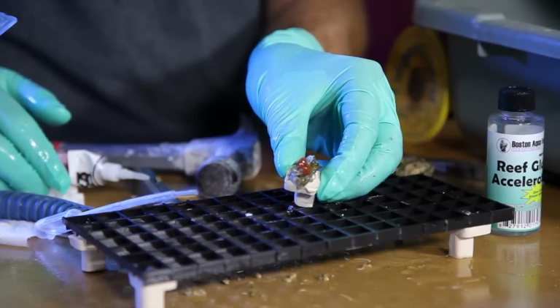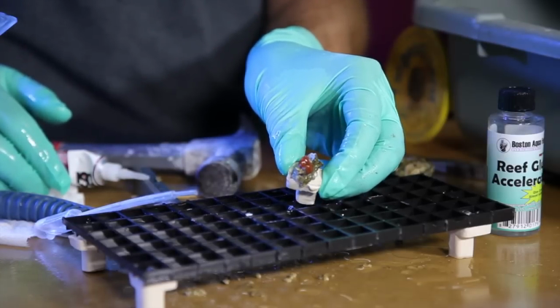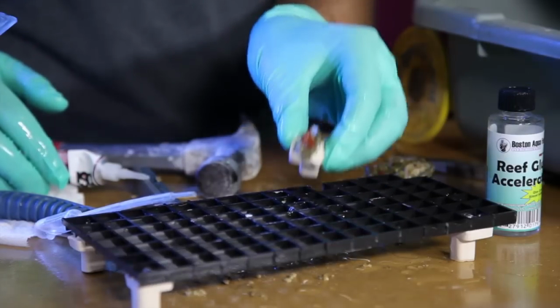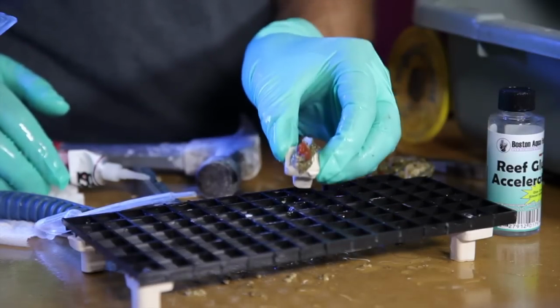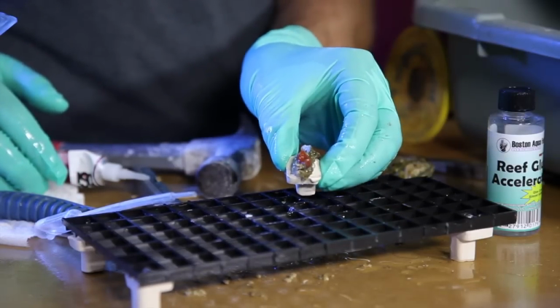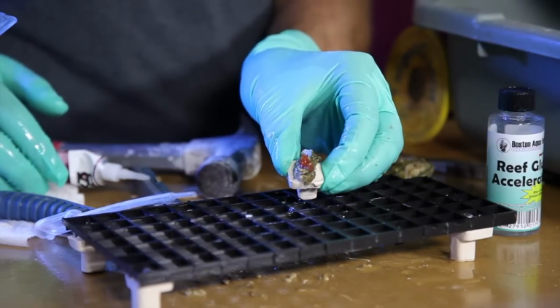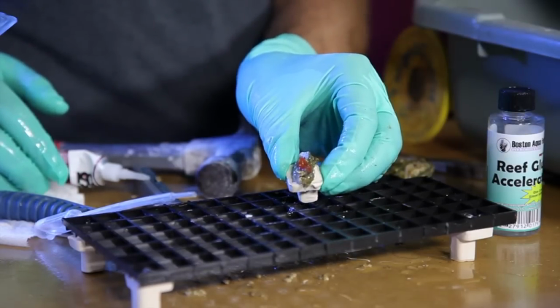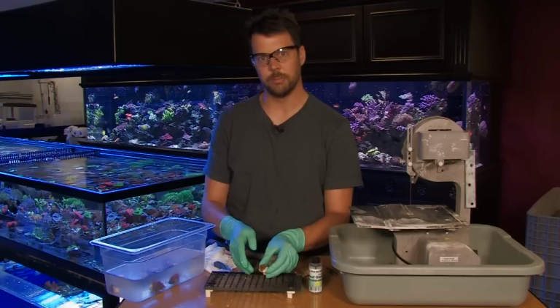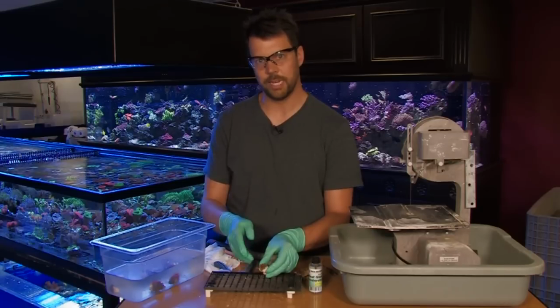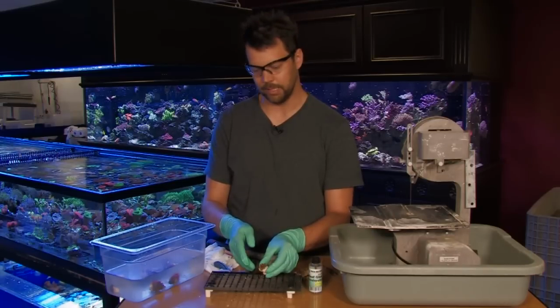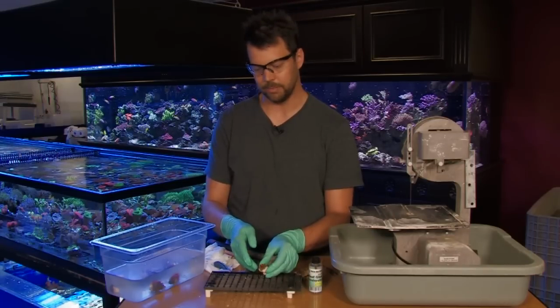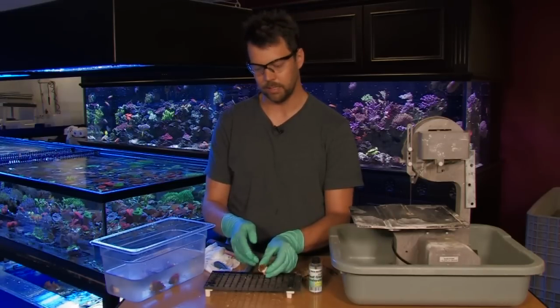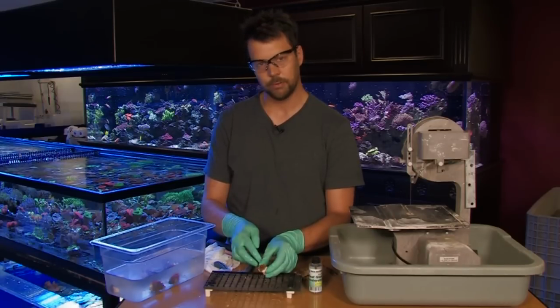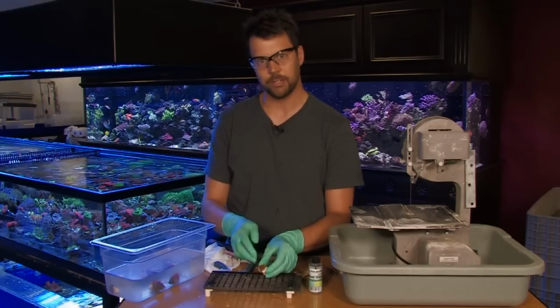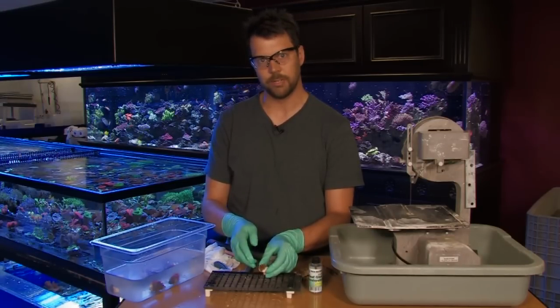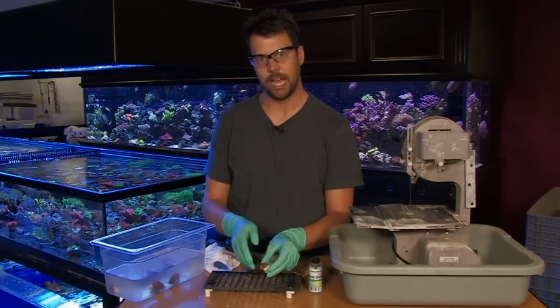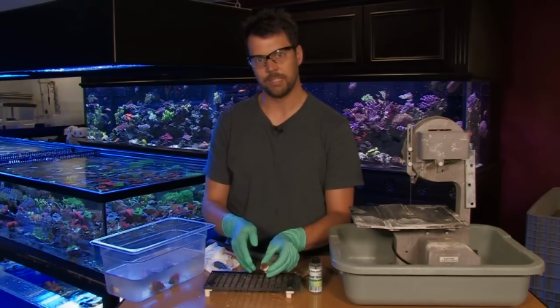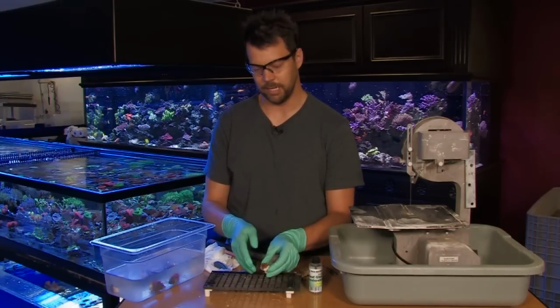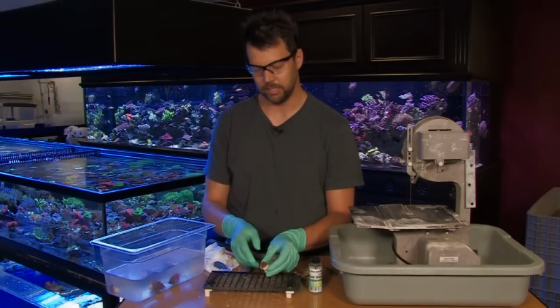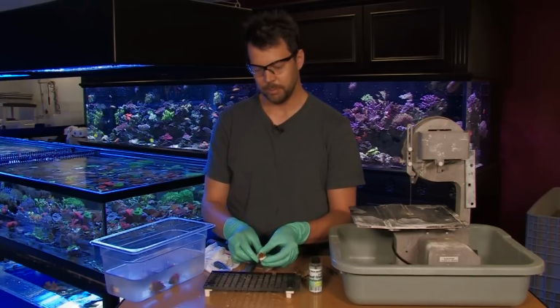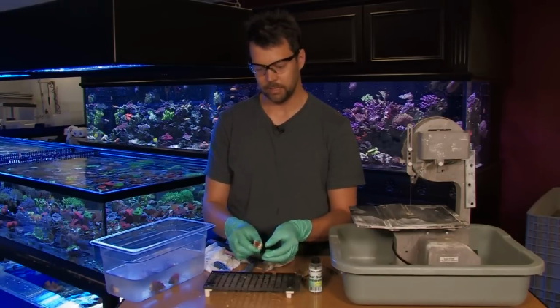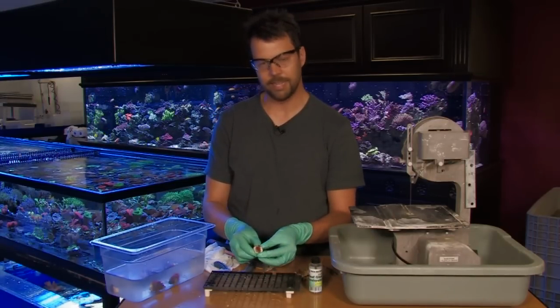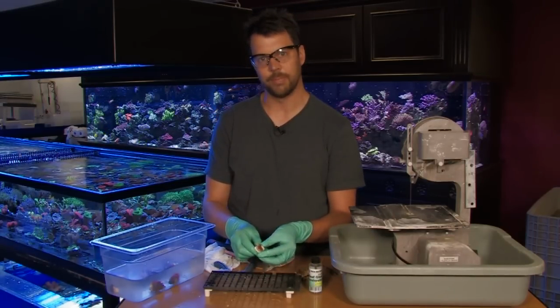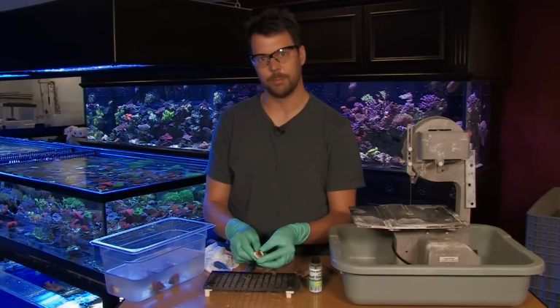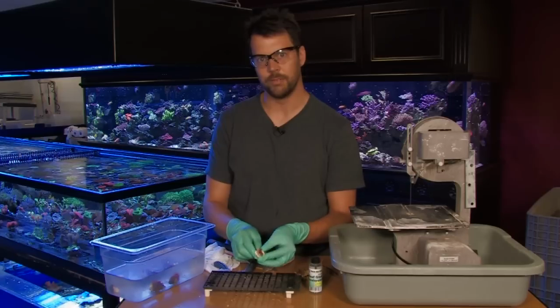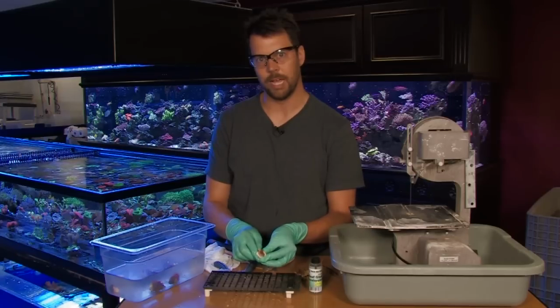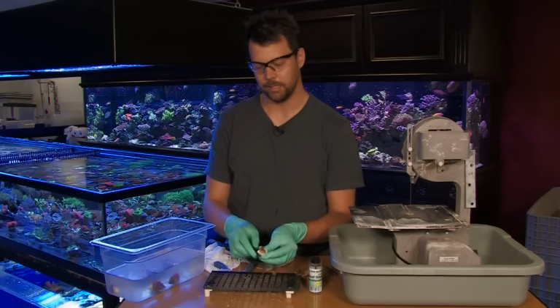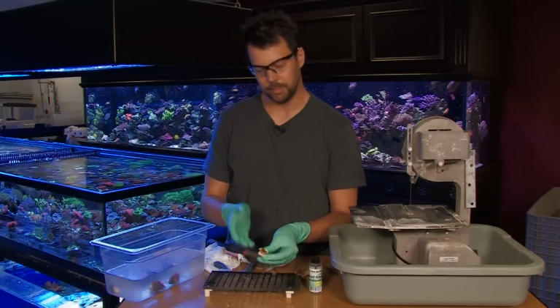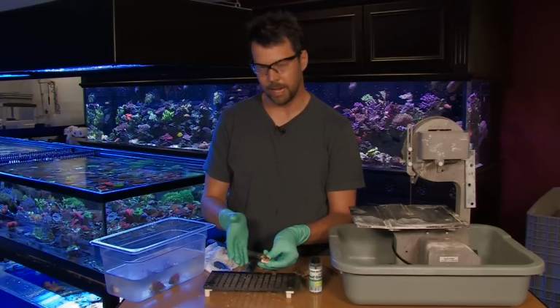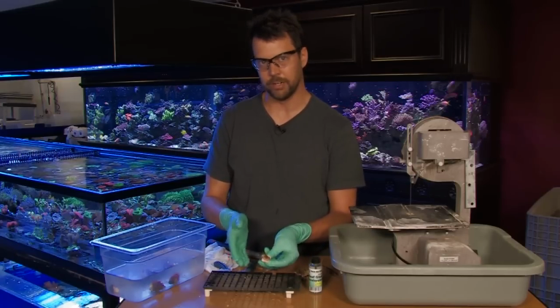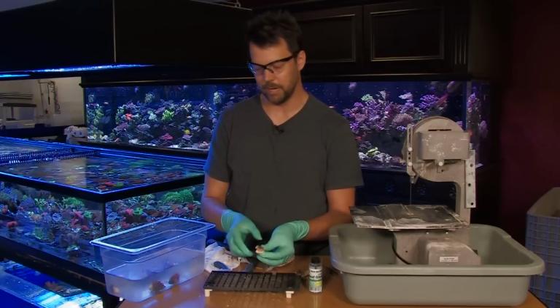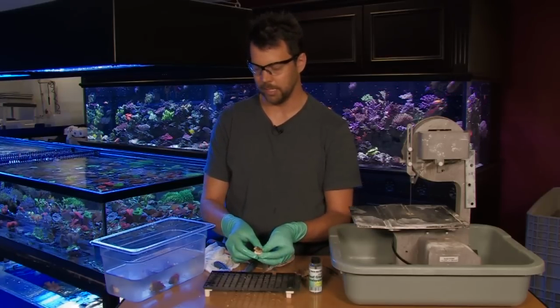You can mount that in your tank wherever you like. It is true that mushrooms can release from the rock or substrate if they're not happy in a certain location, but a lot of times they will stay put if you give them moderate current and just moderate lighting.